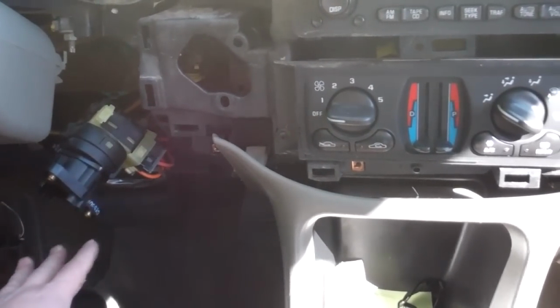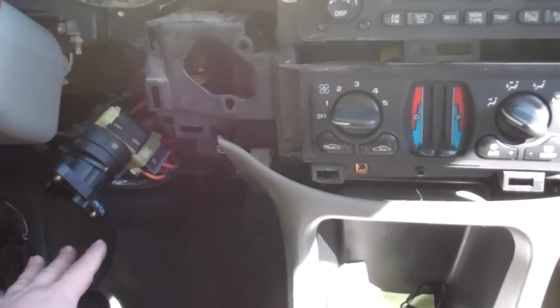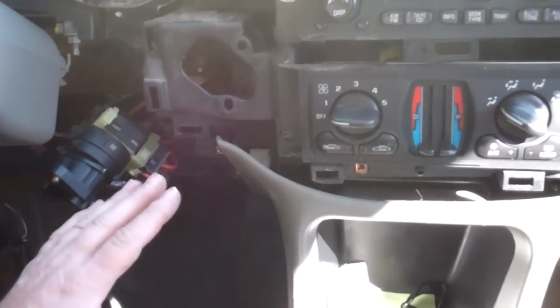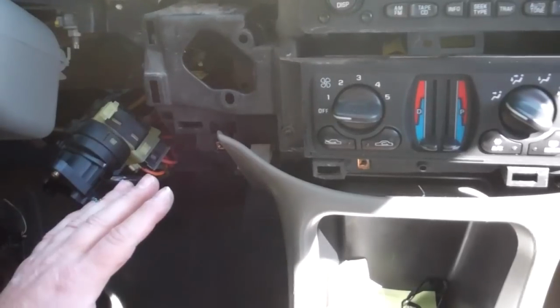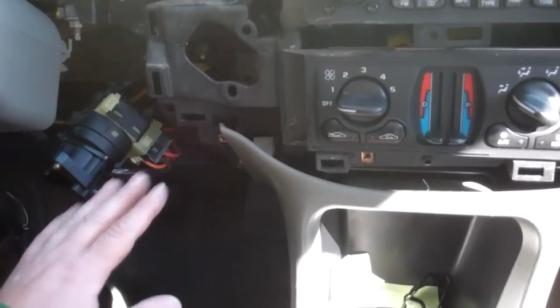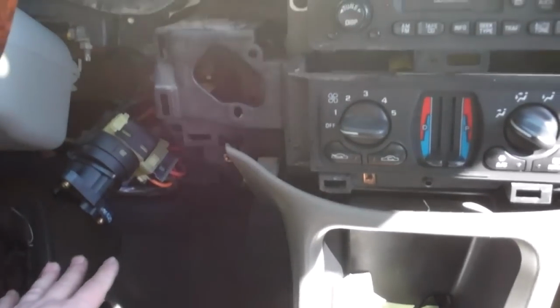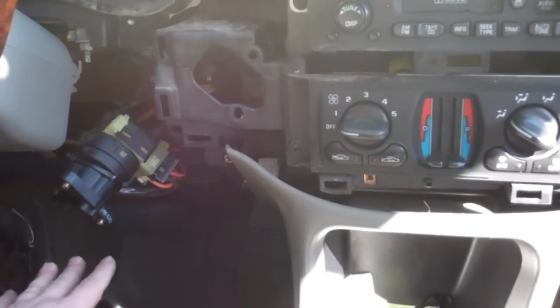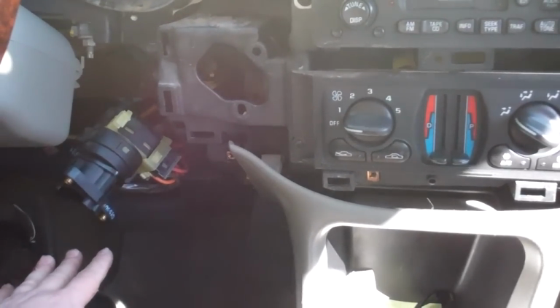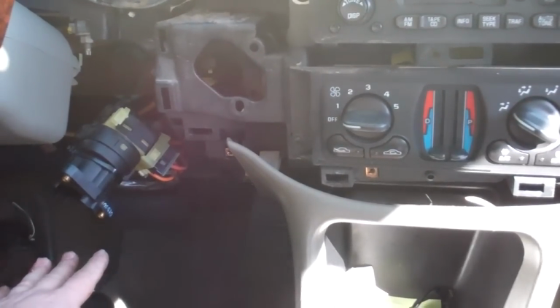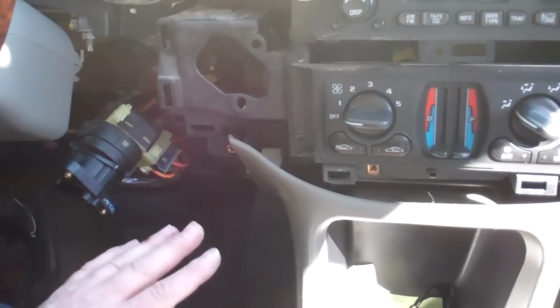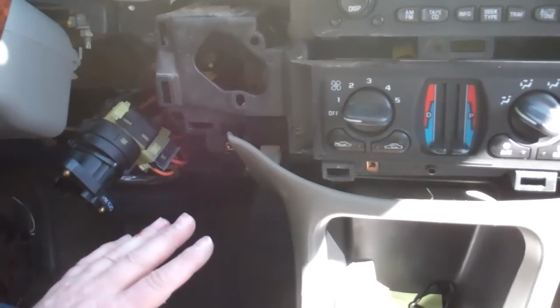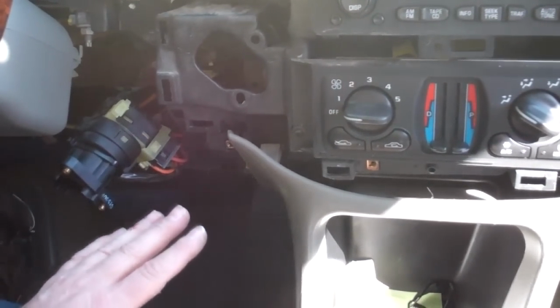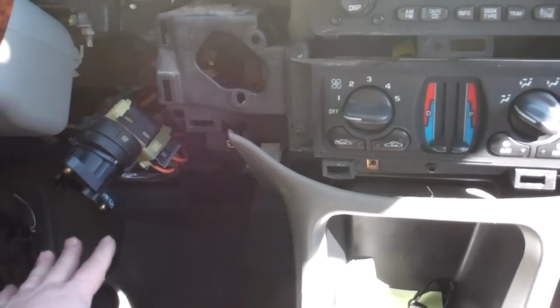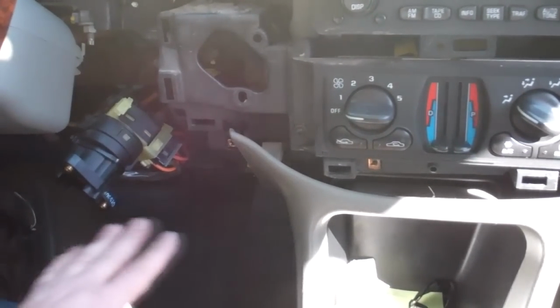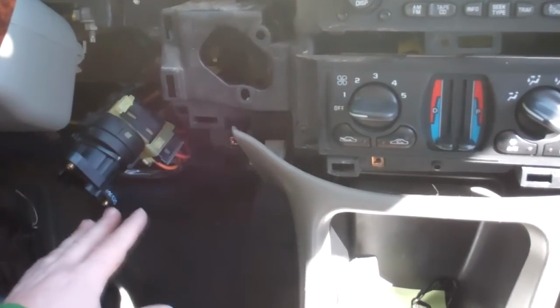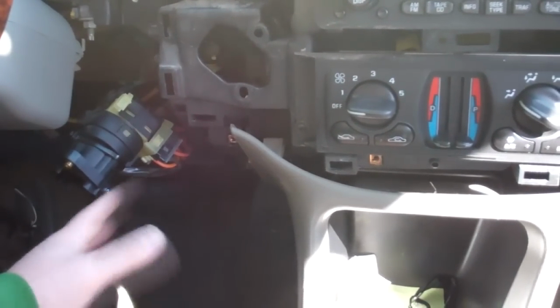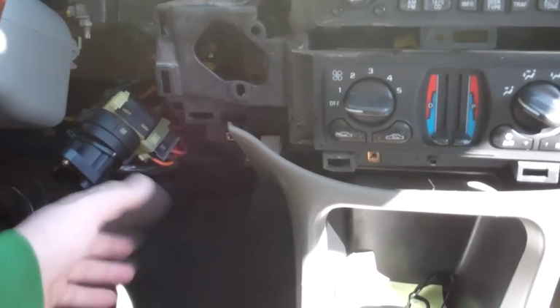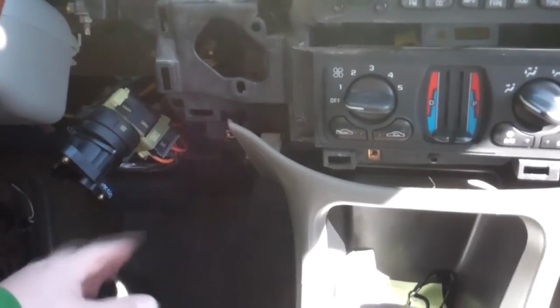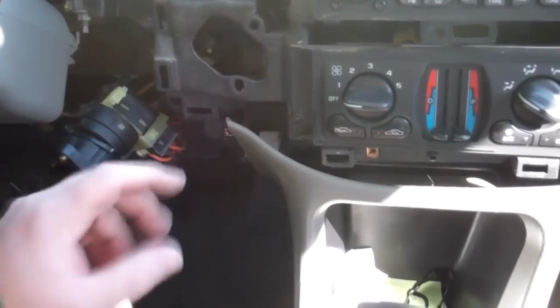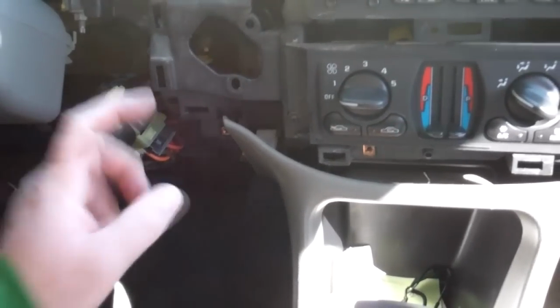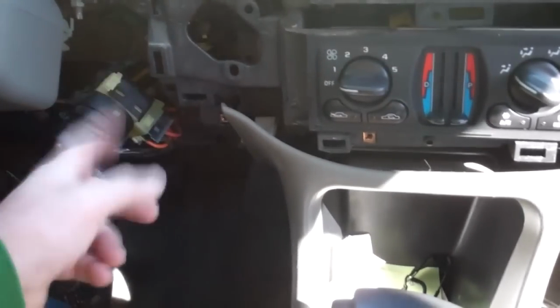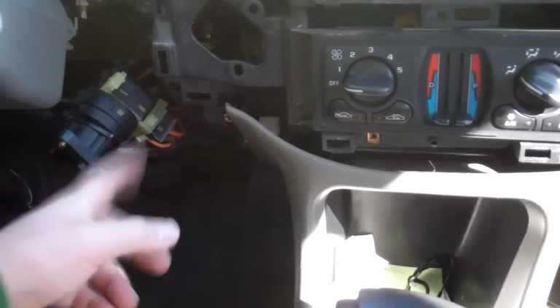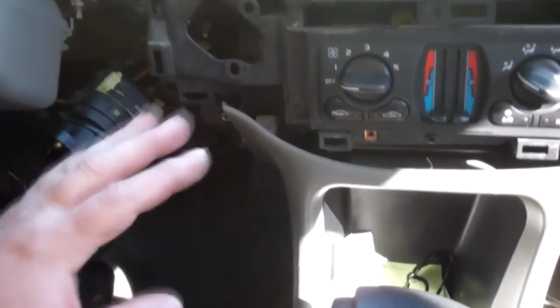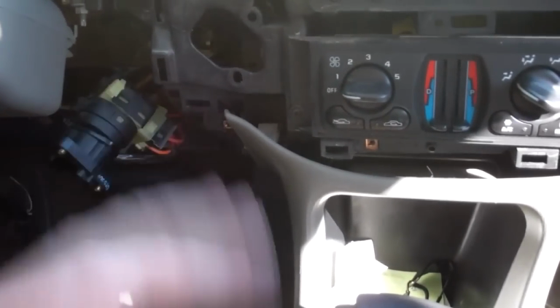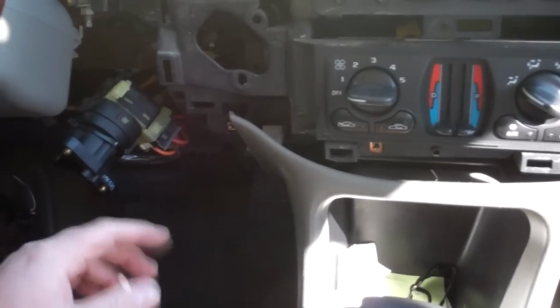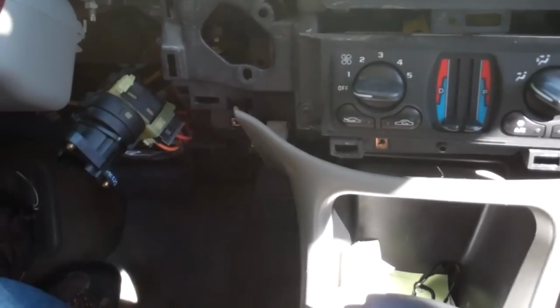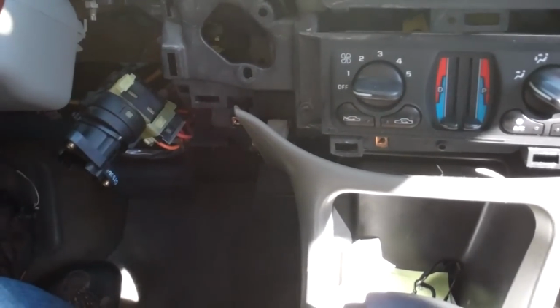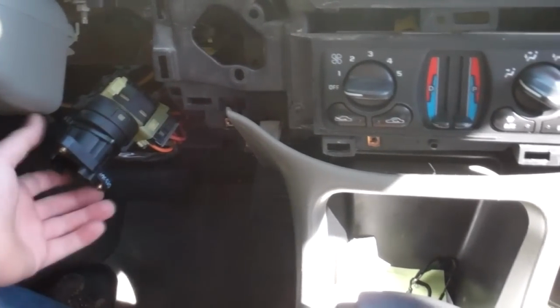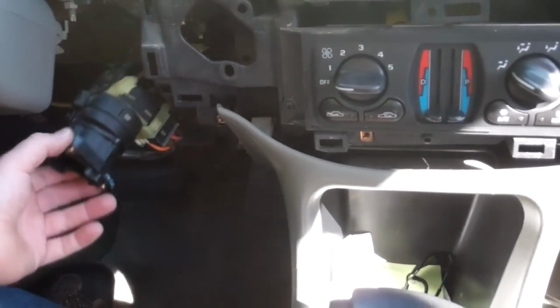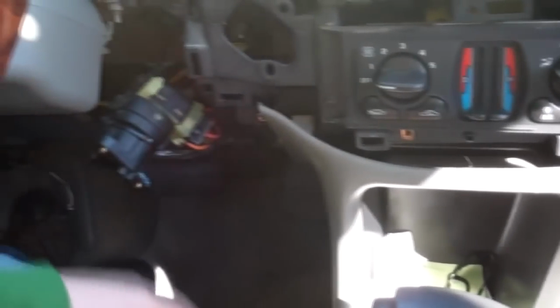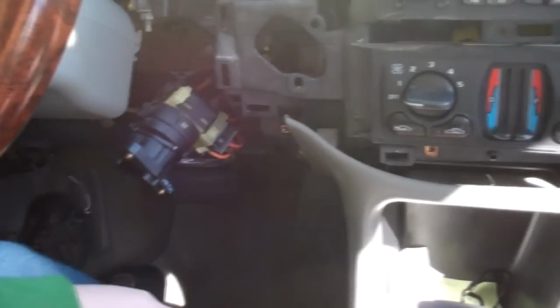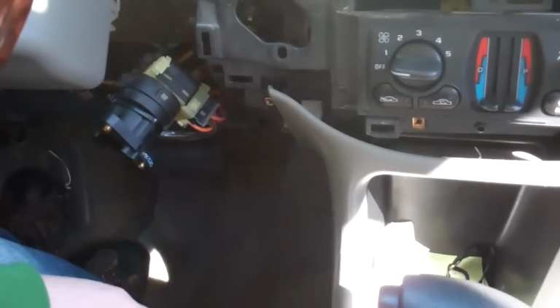It trips the pass lock, makes it so the fuel pump won't run, and so the starter won't start, or it may just sit there and click, click, click, and things are going funky.